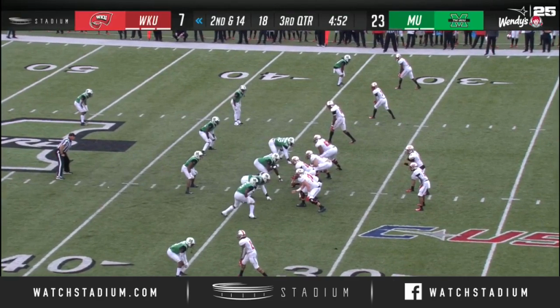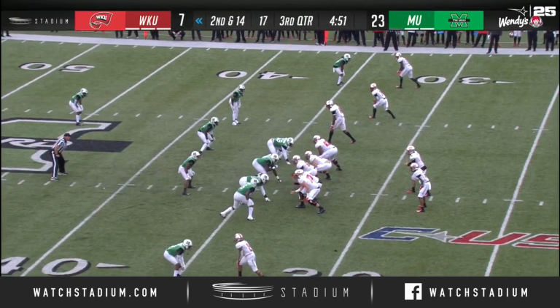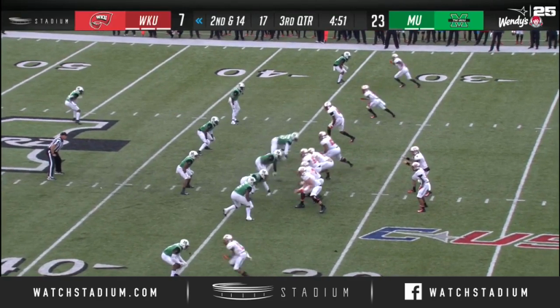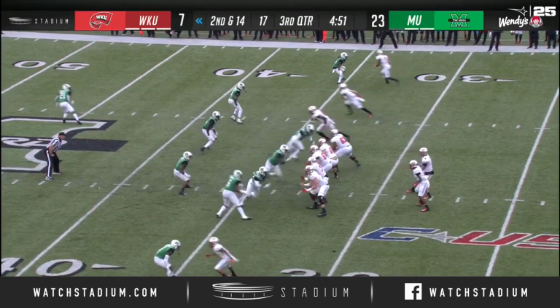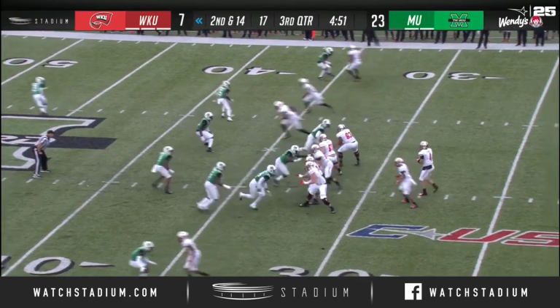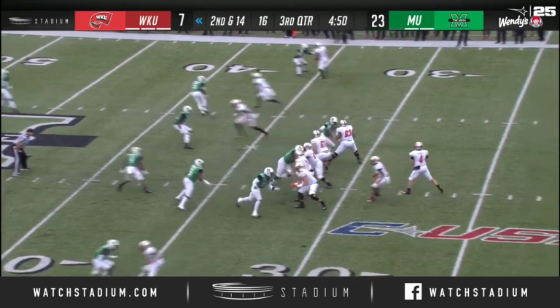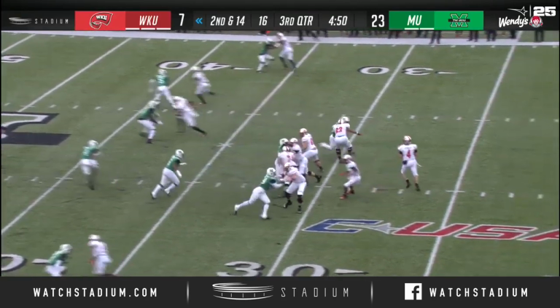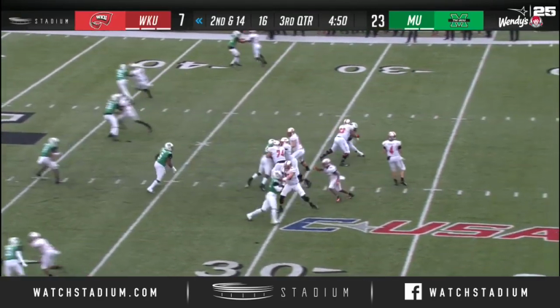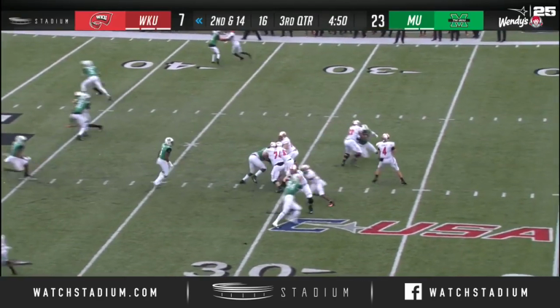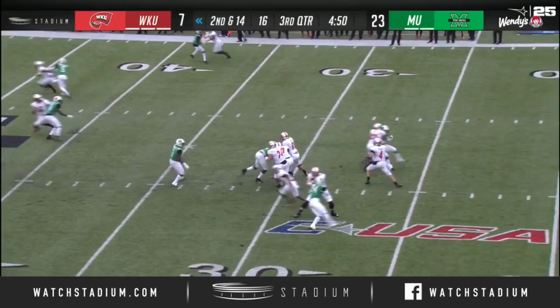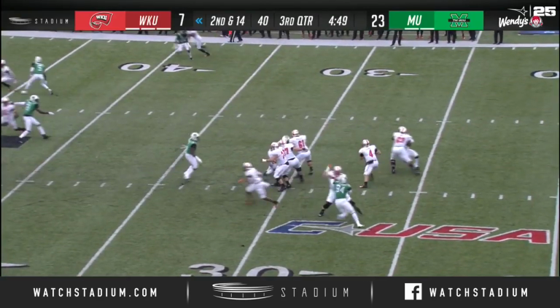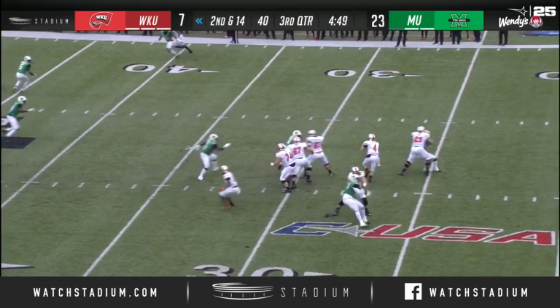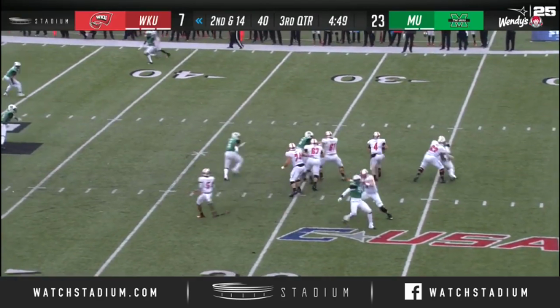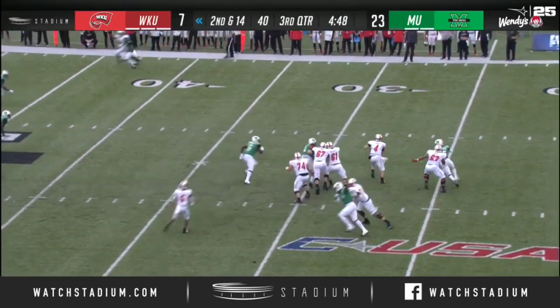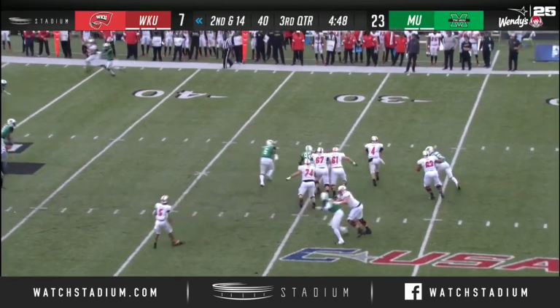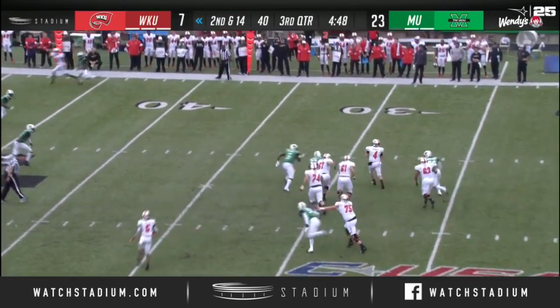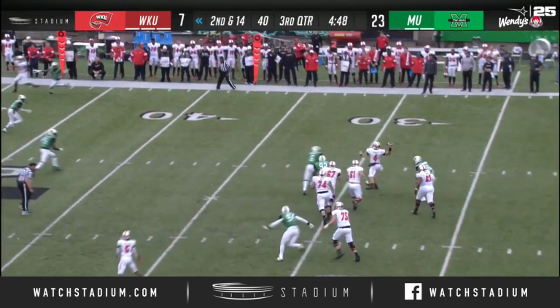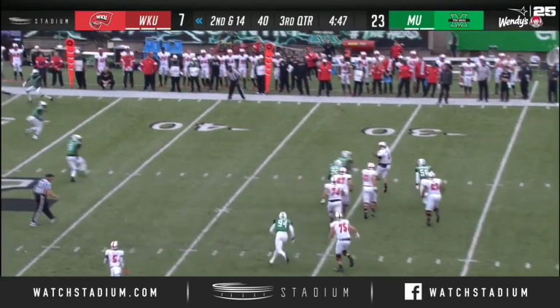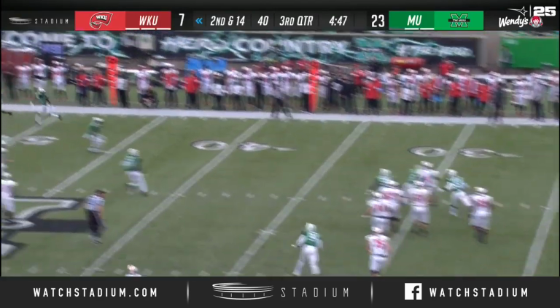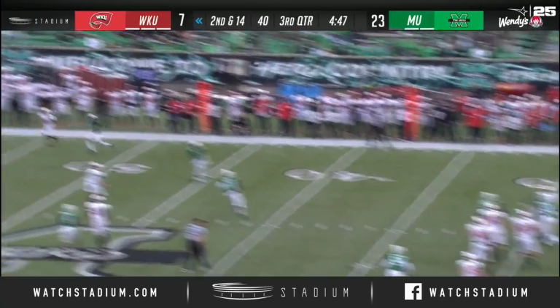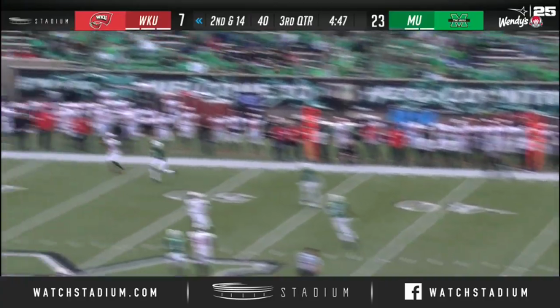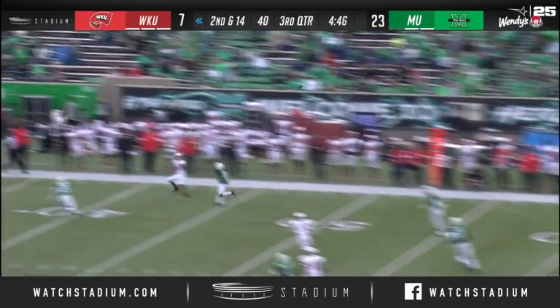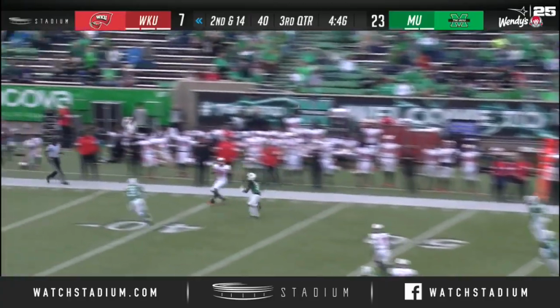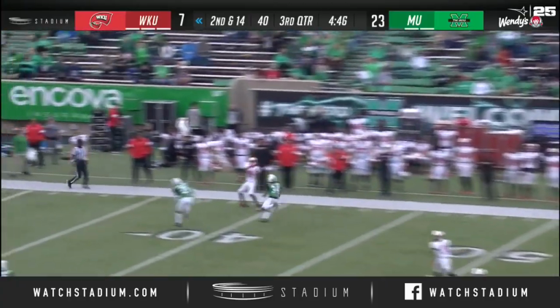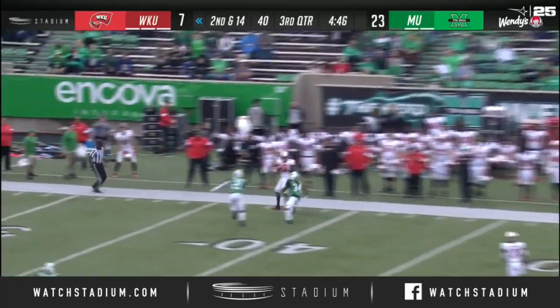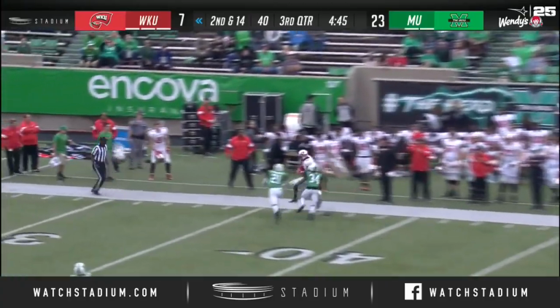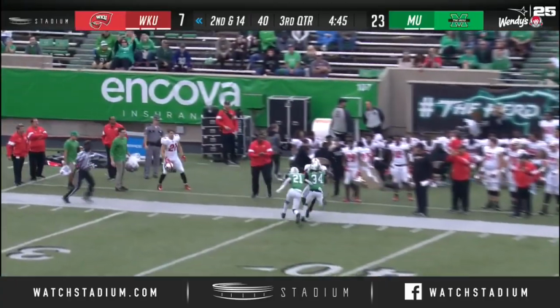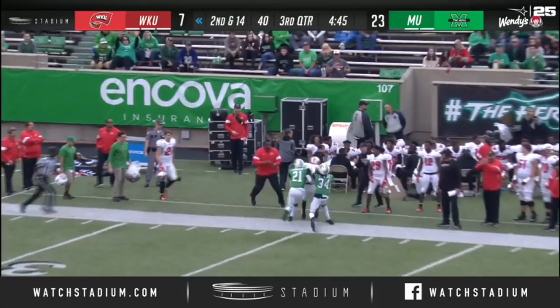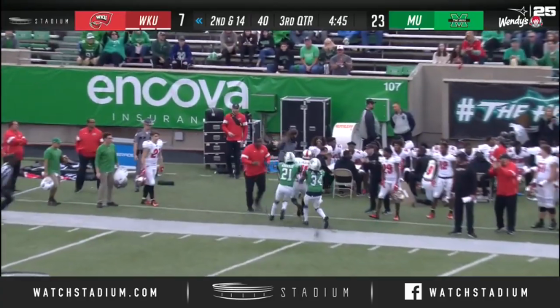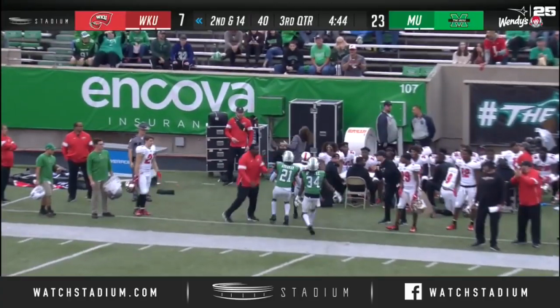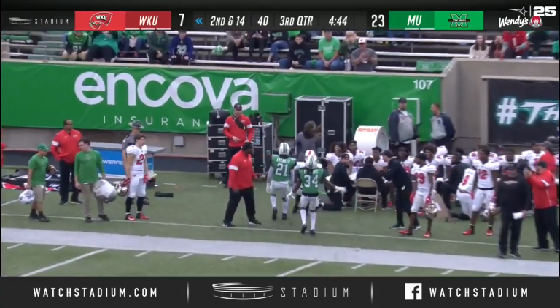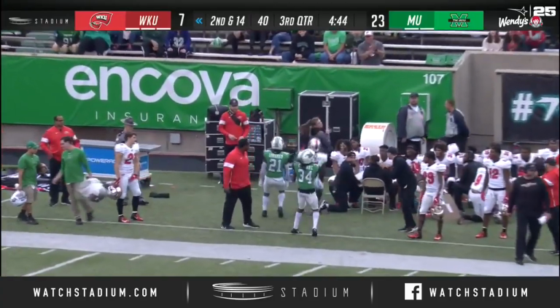He tries to recover it but Story is able to bring that one back. Loss of four. Story stepping up, throw incomplete to Lucky Jackson.